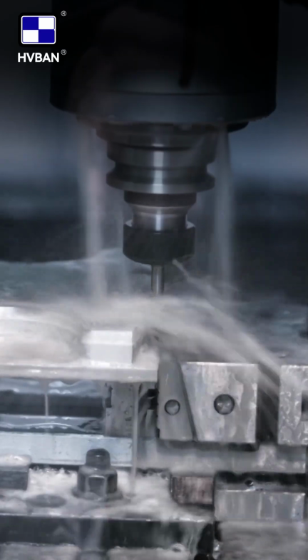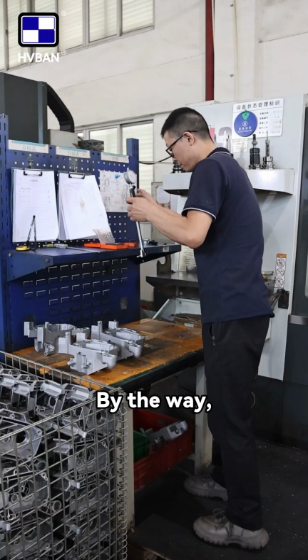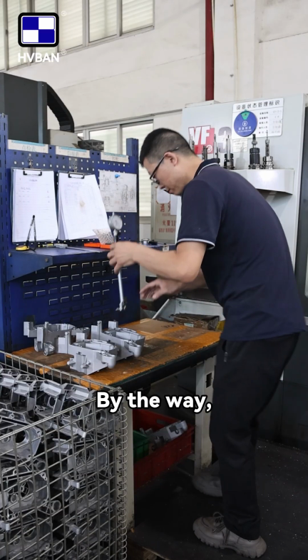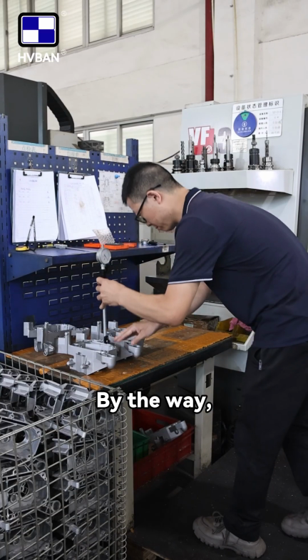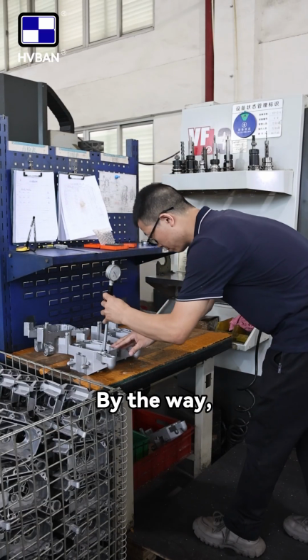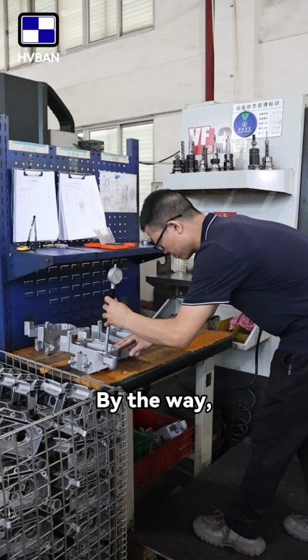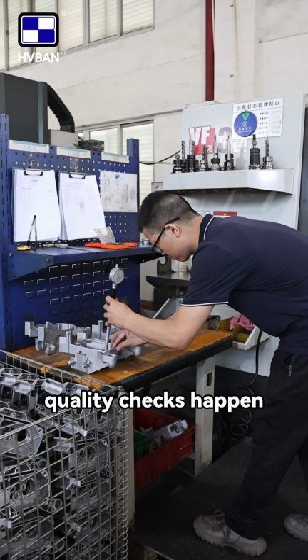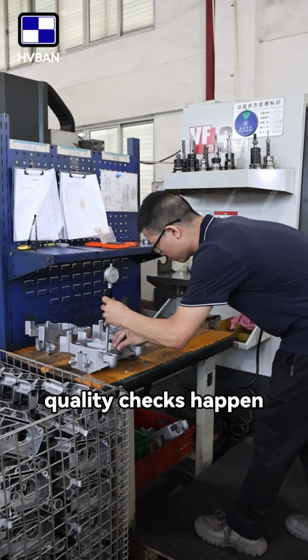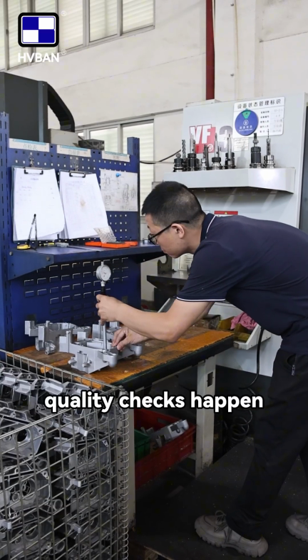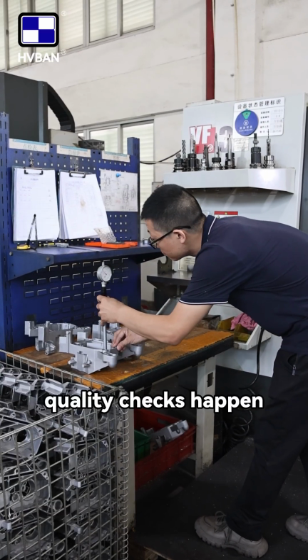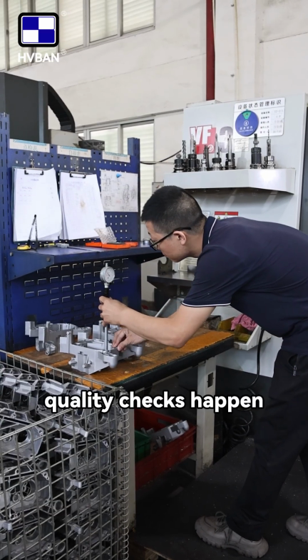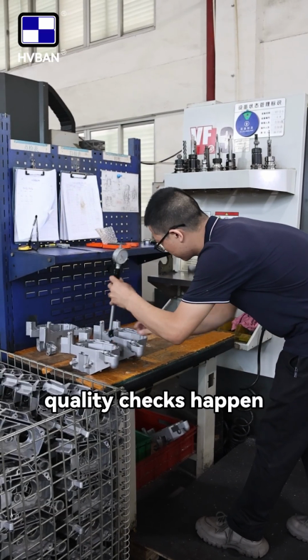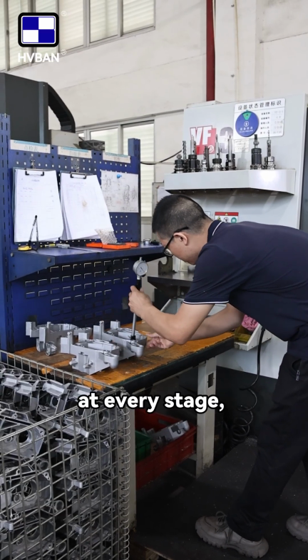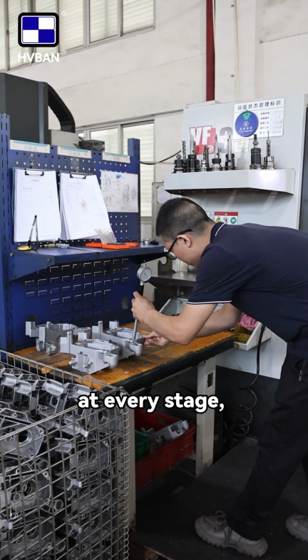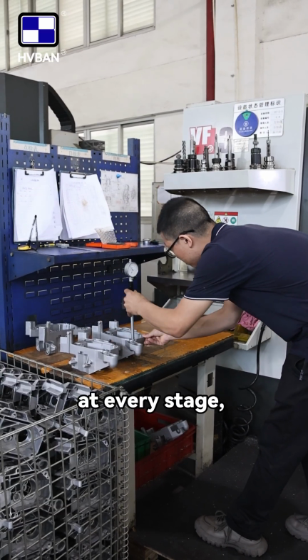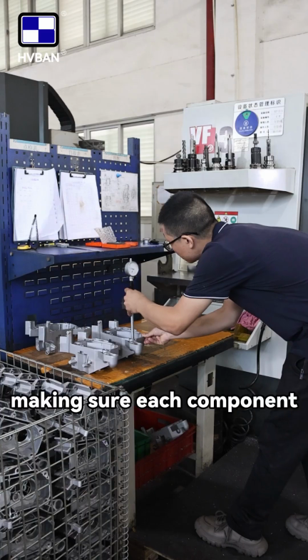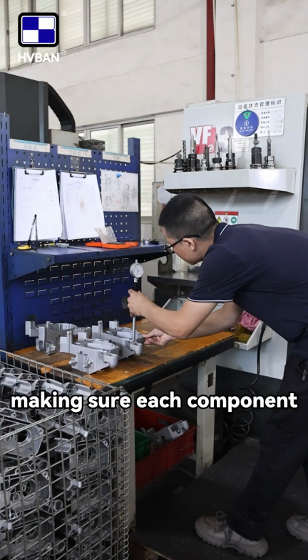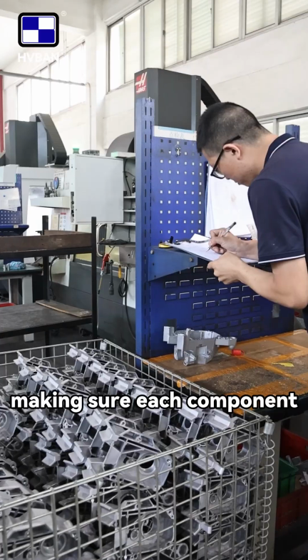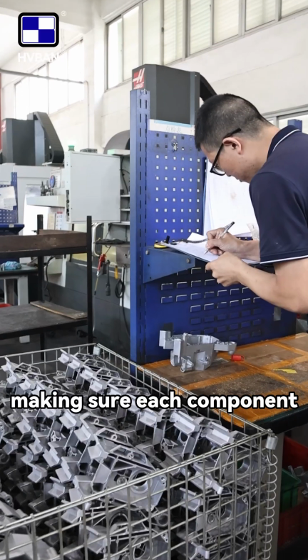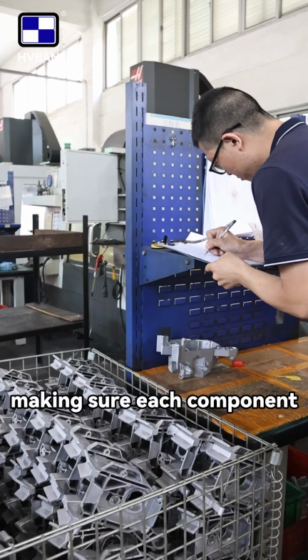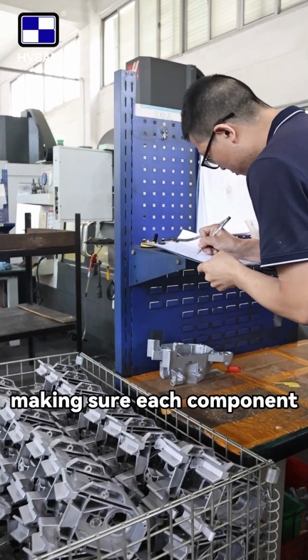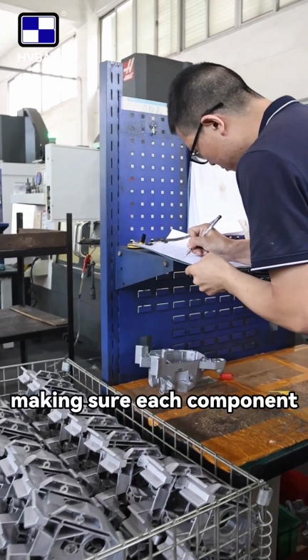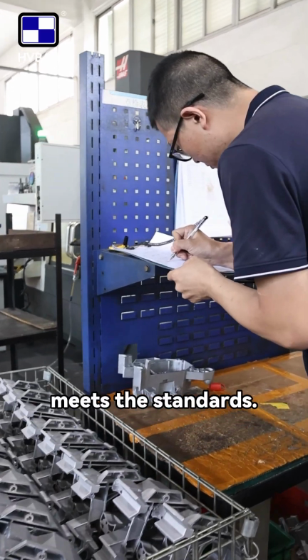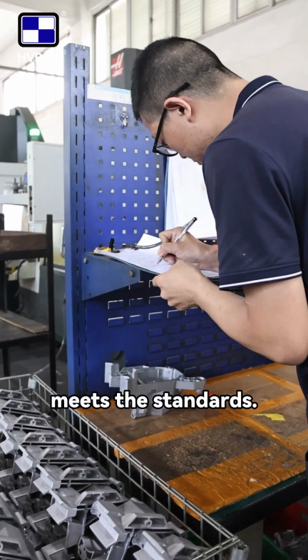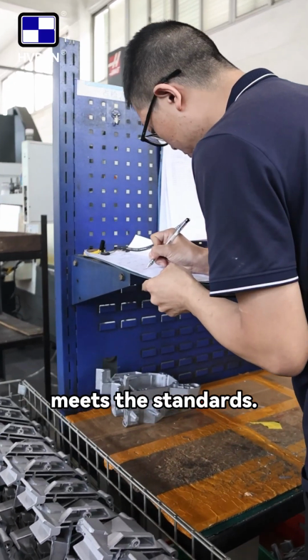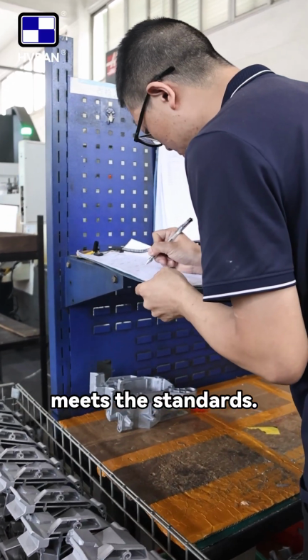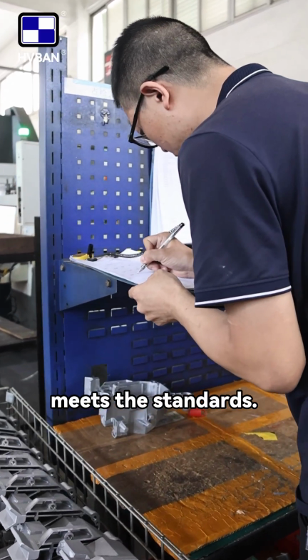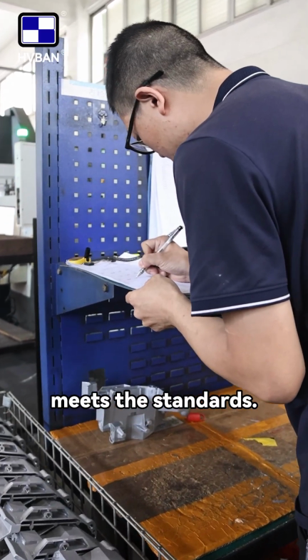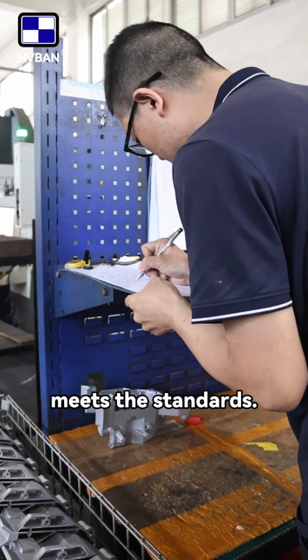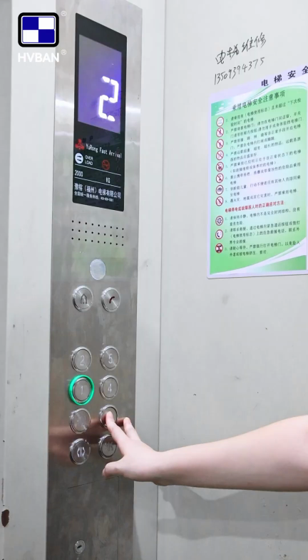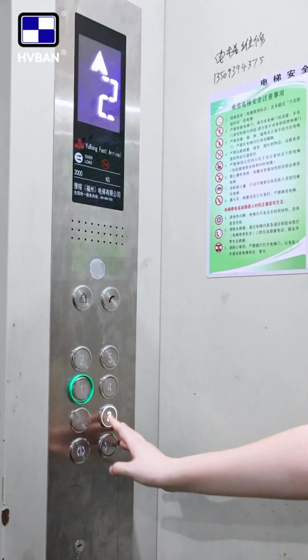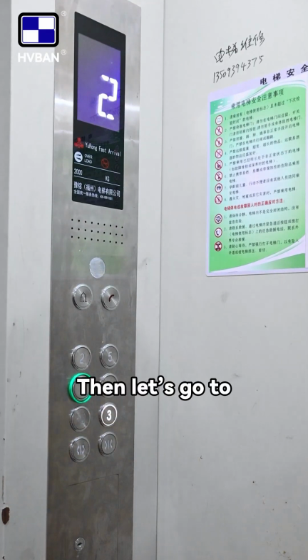By the way, quality checks happen at every stage, making sure each component meets the standards.